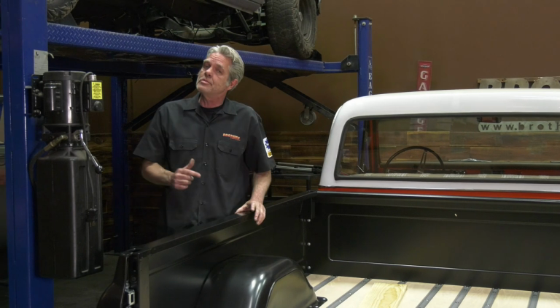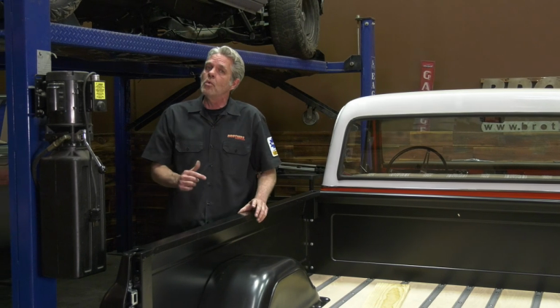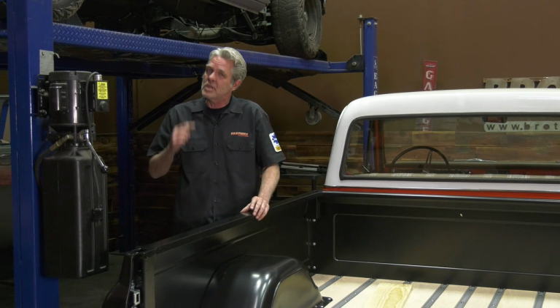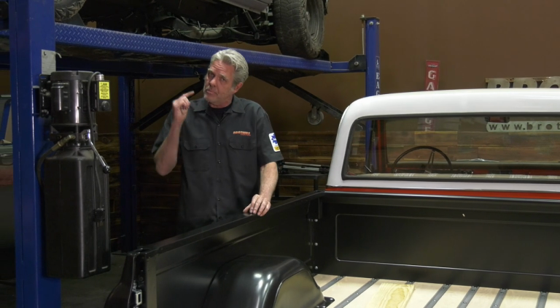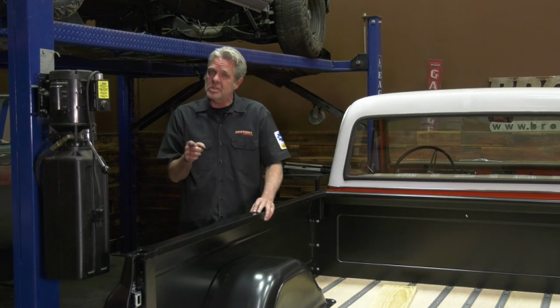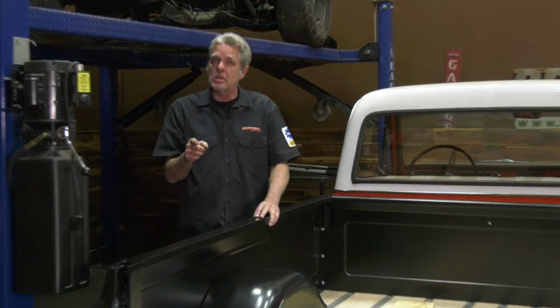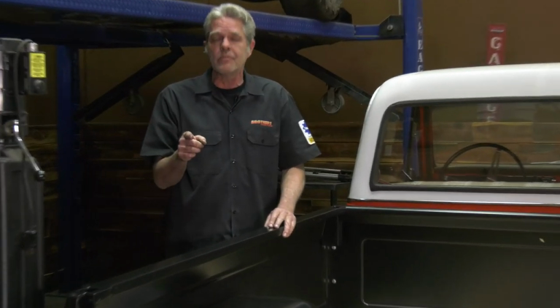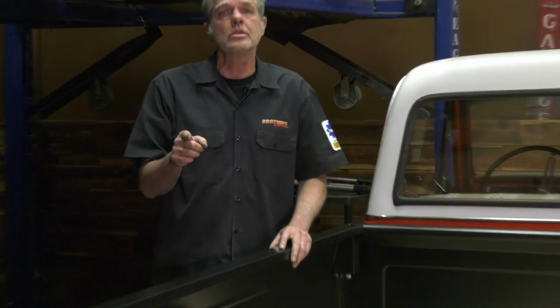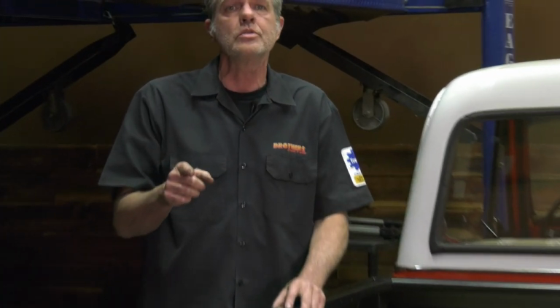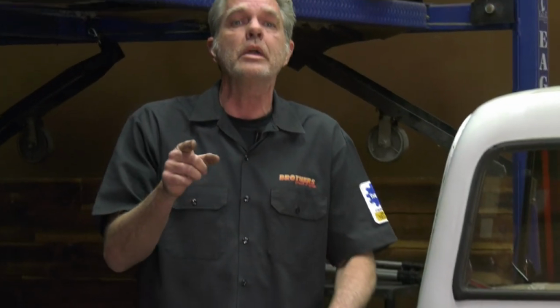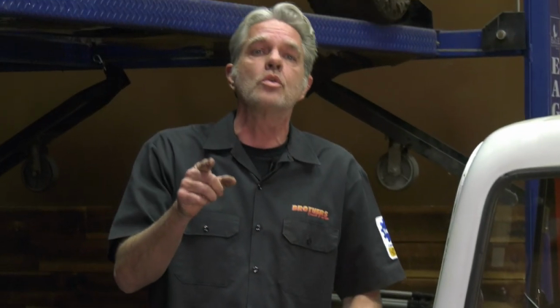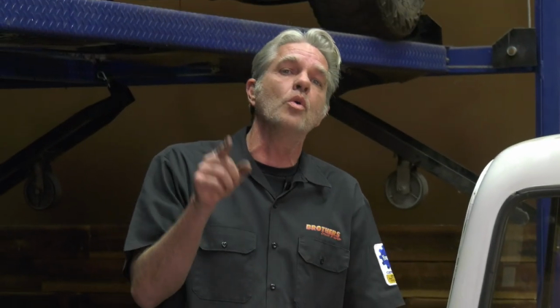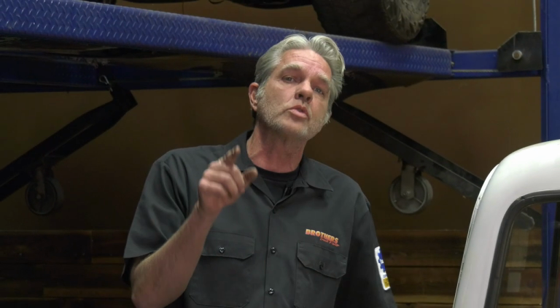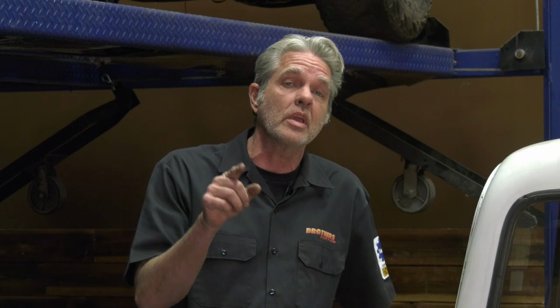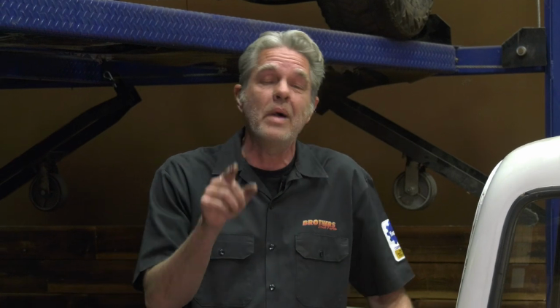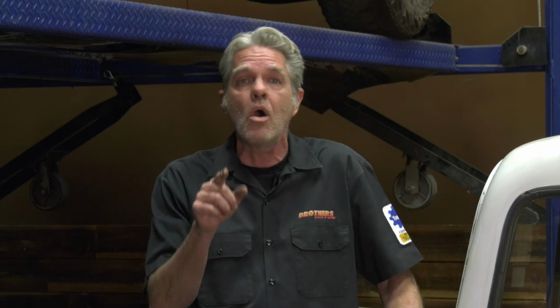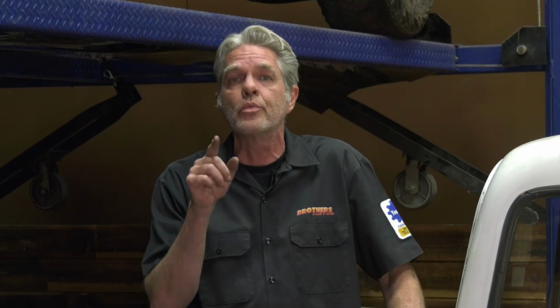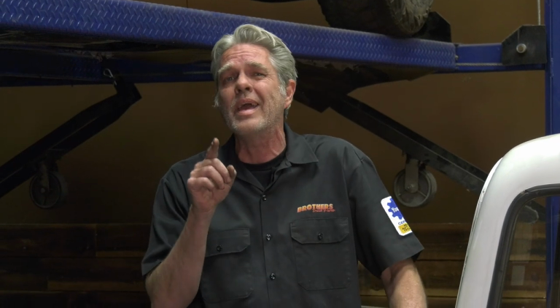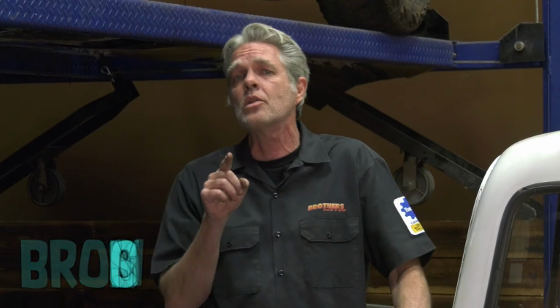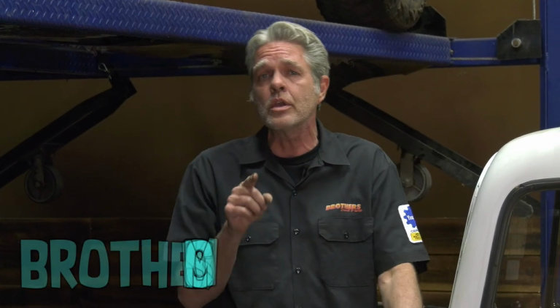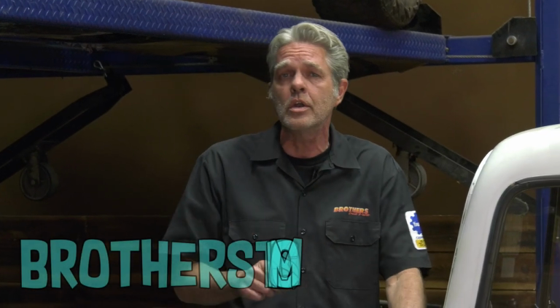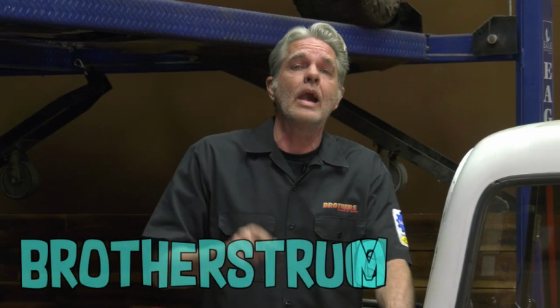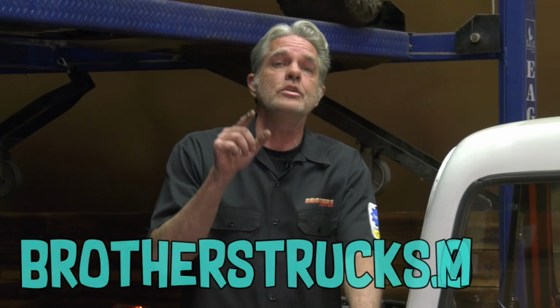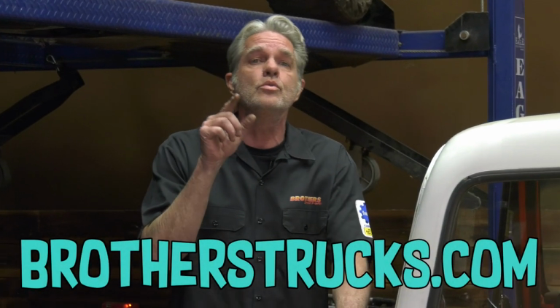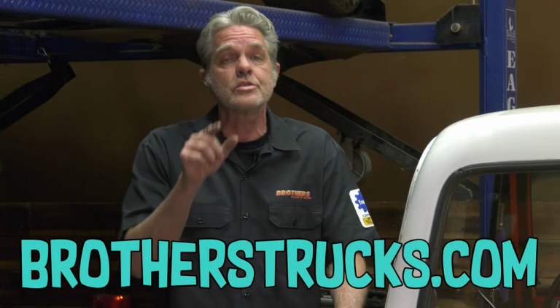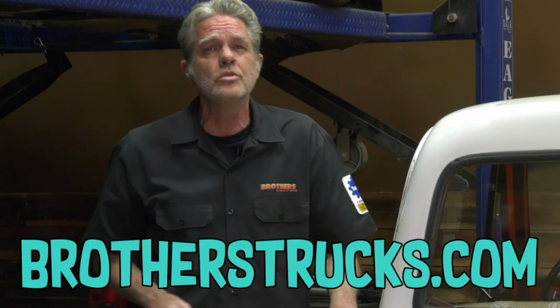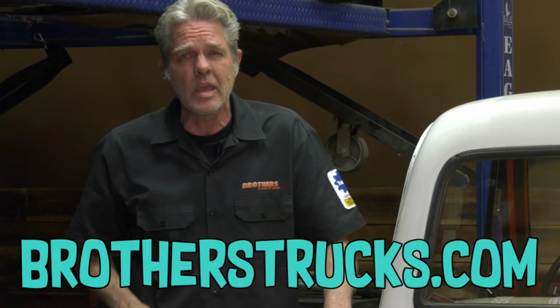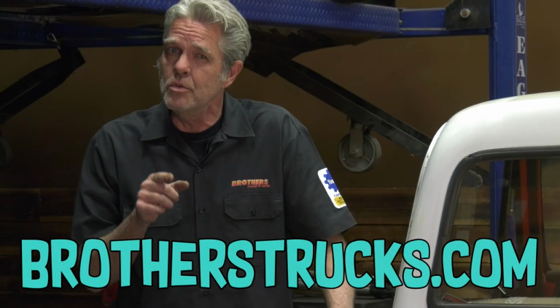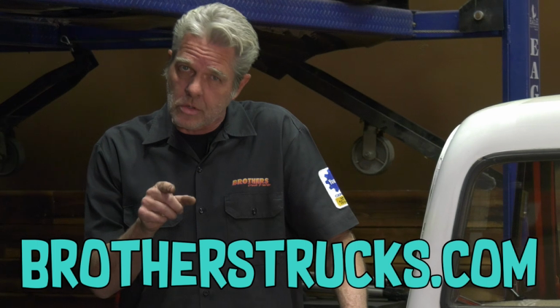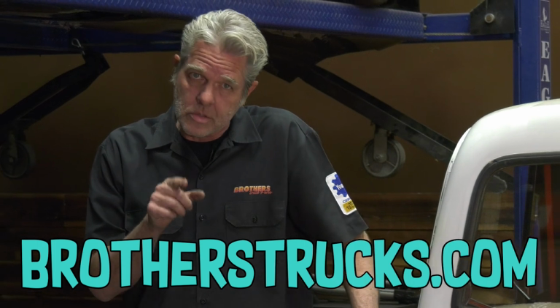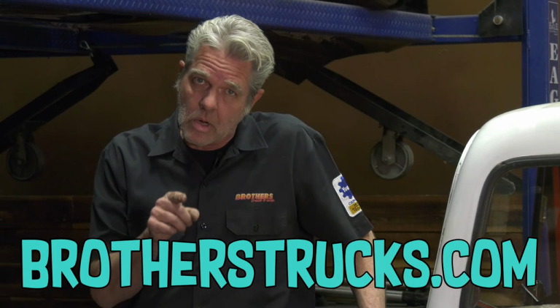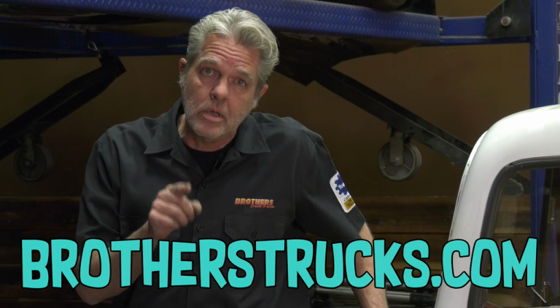My name is David Welch. I'm at Brothers Tech Center every single Tuesday making sure your truck gets back on the road and looking good. I'll see you next Tuesday — make sure you subscribe.